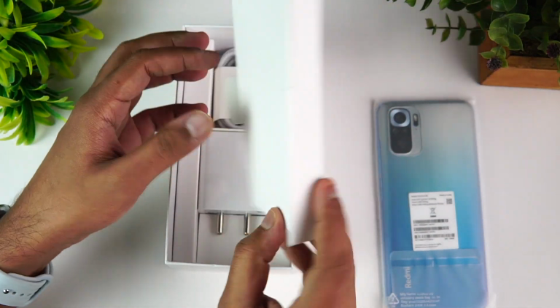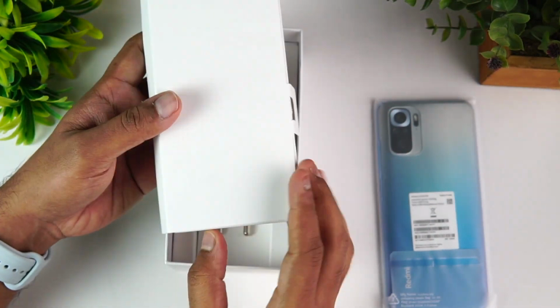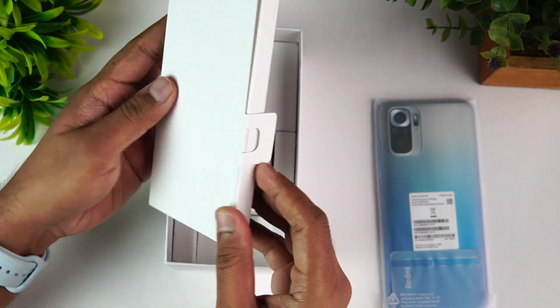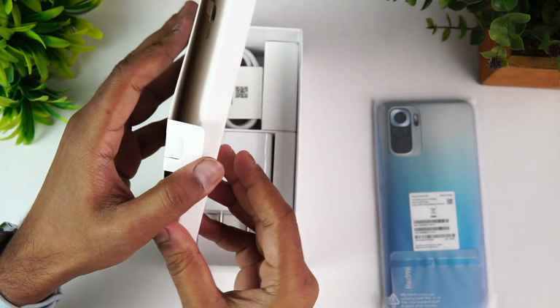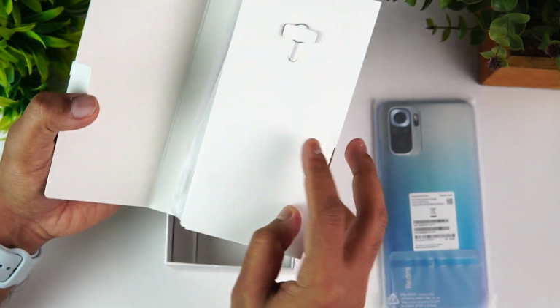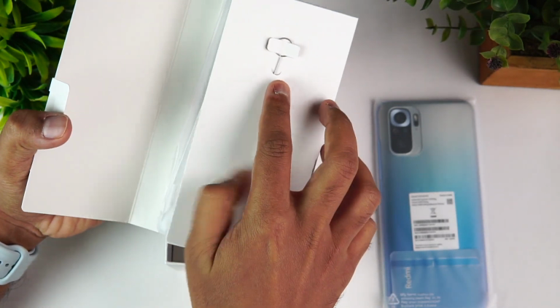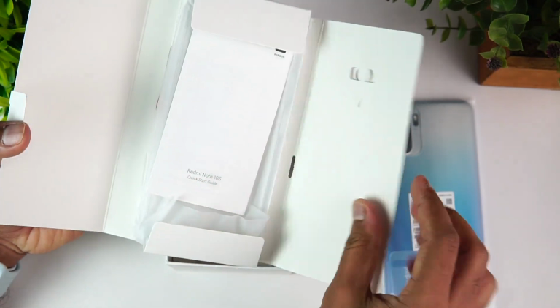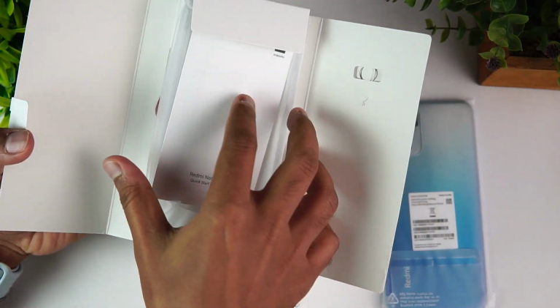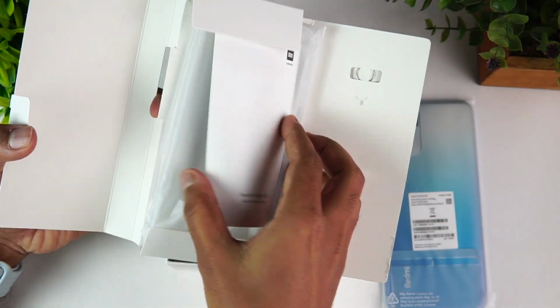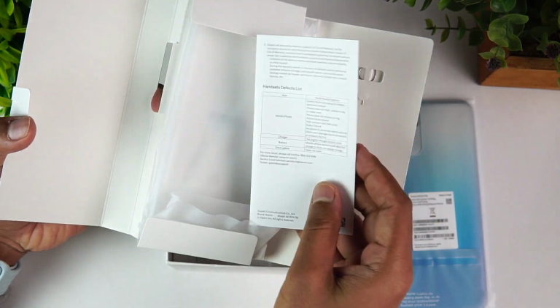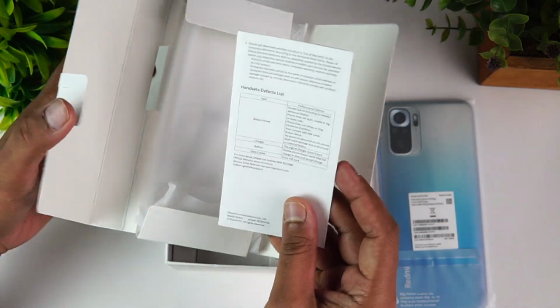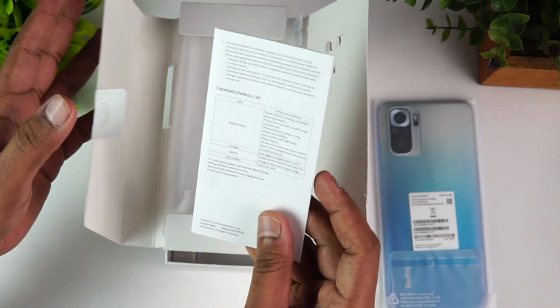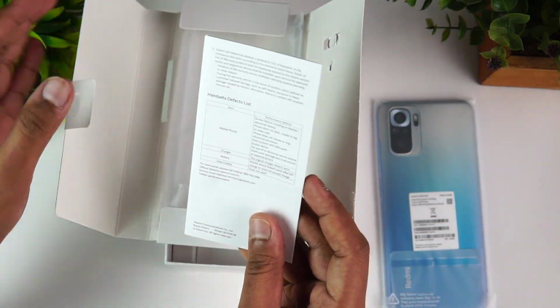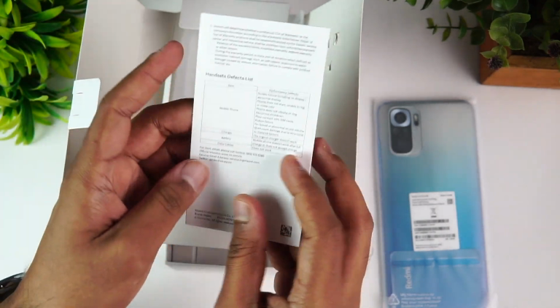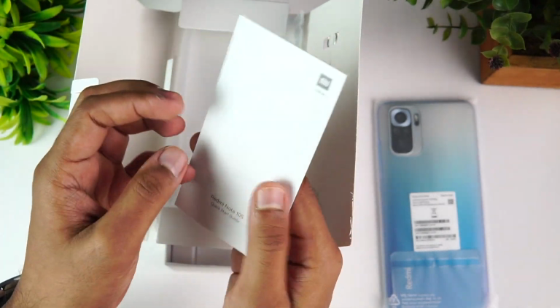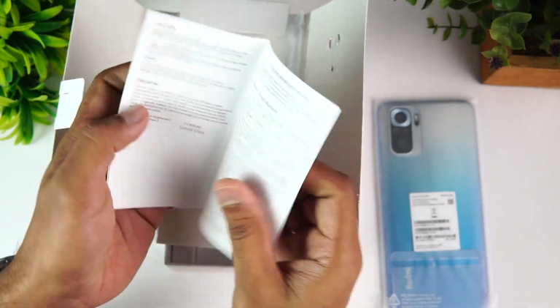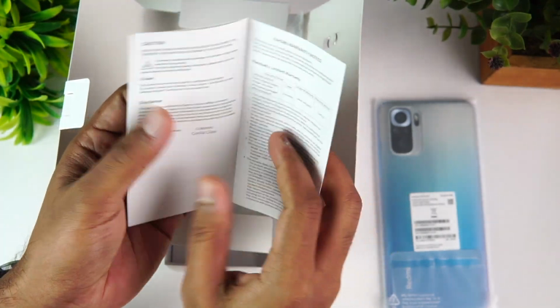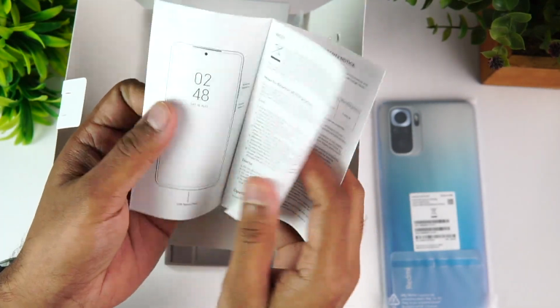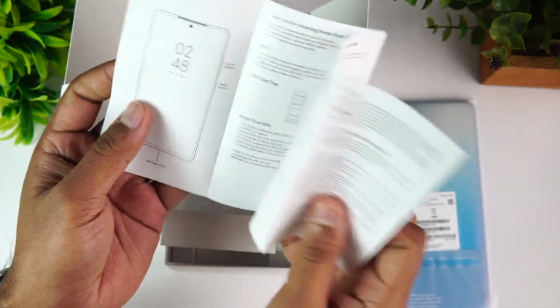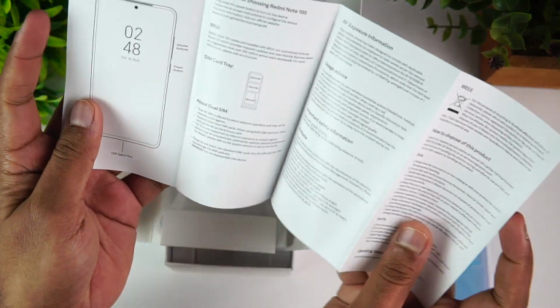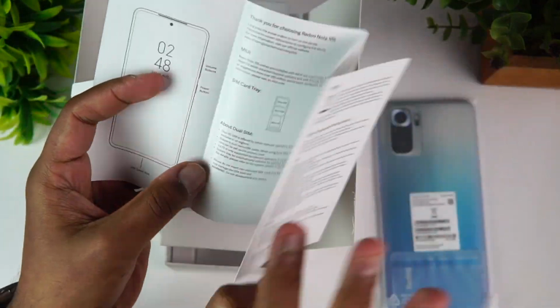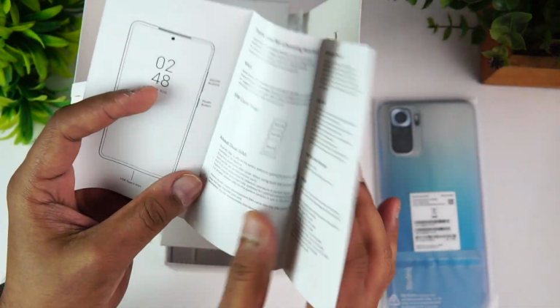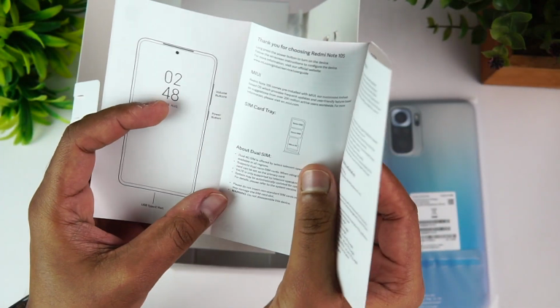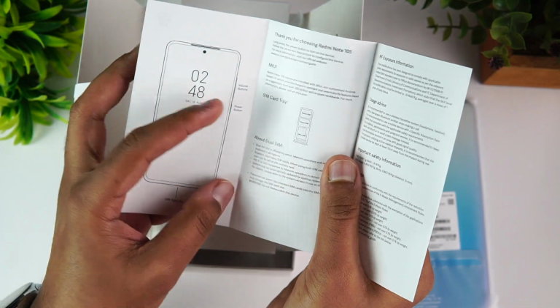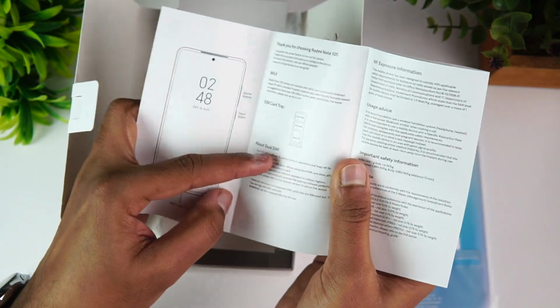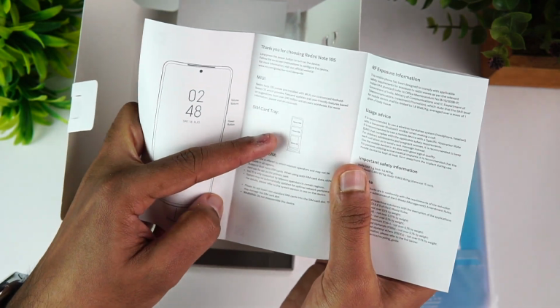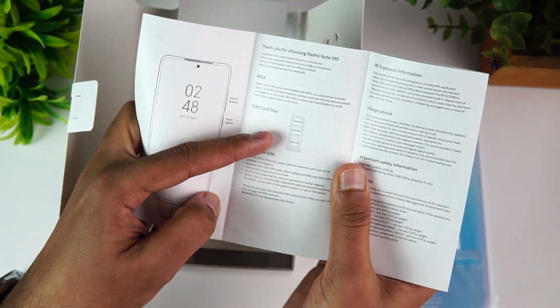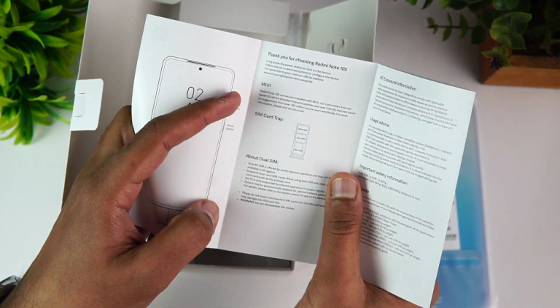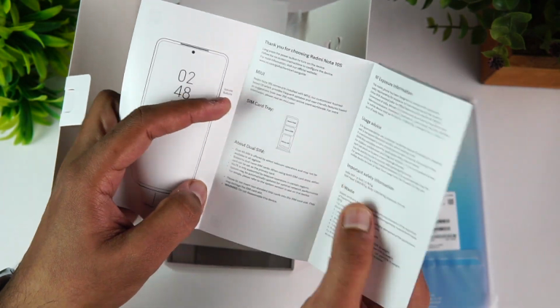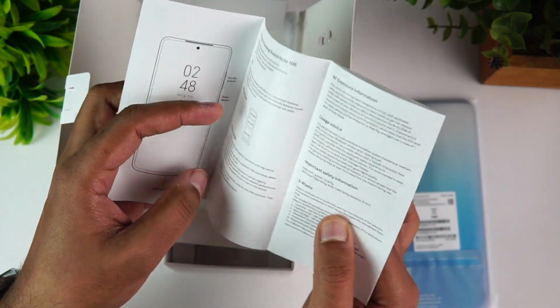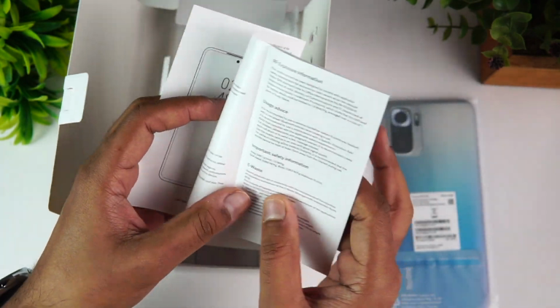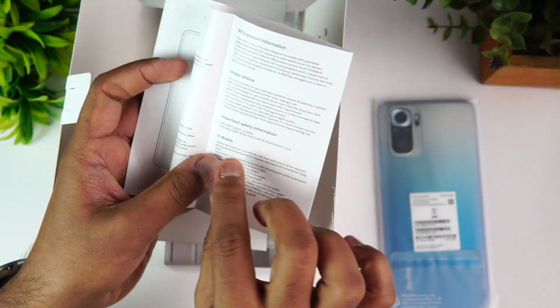In the box we have a SIM ejector, a TPU case, and warranty information. There is also a dedicated SD card slot.